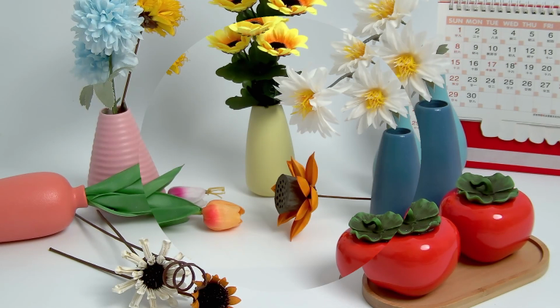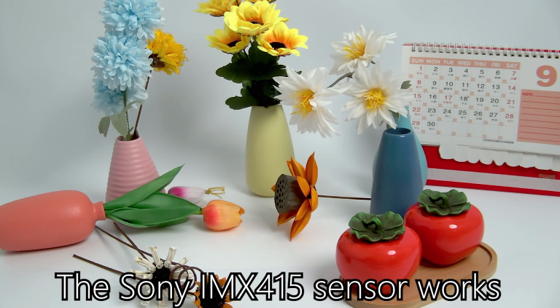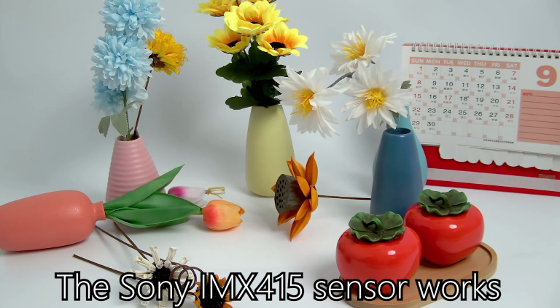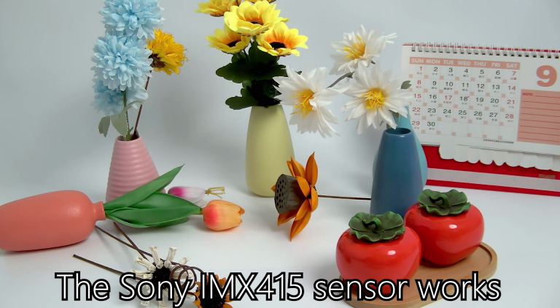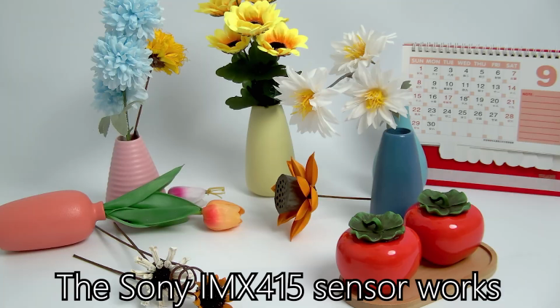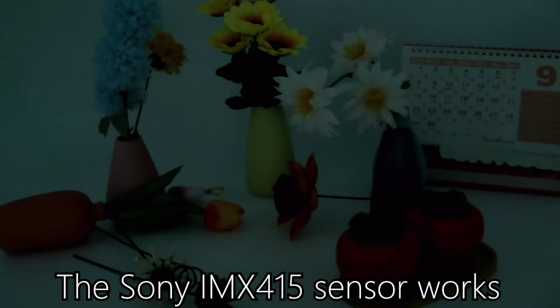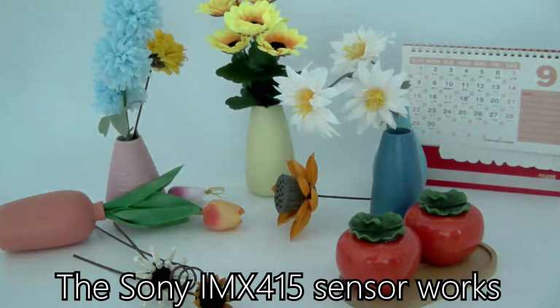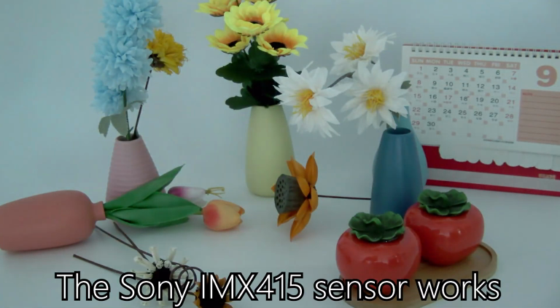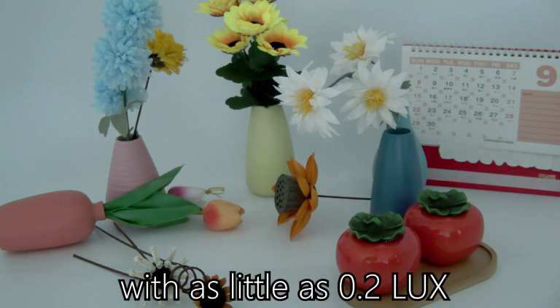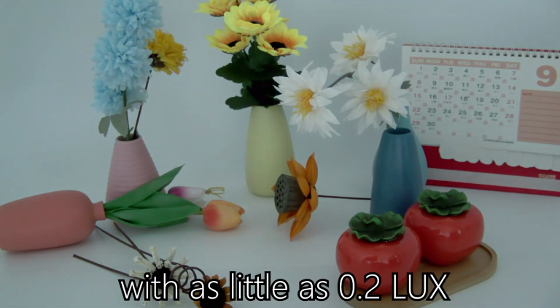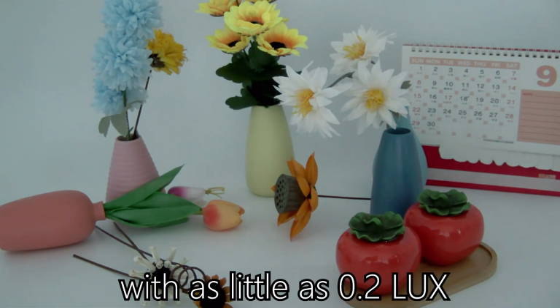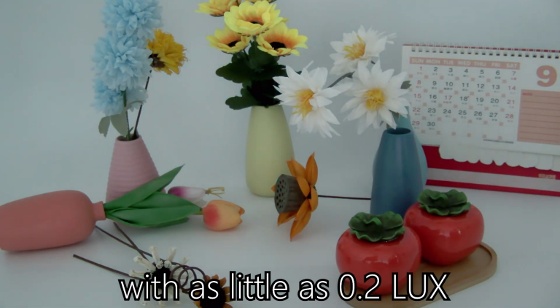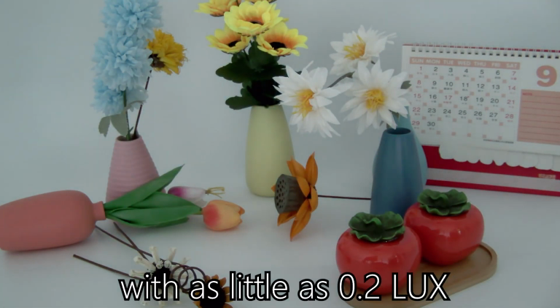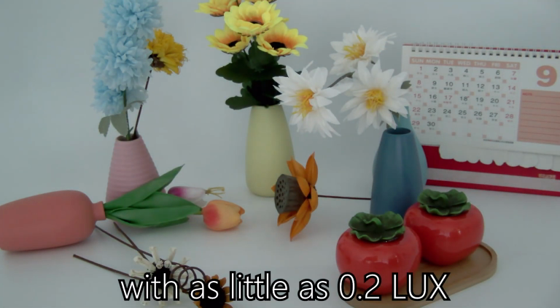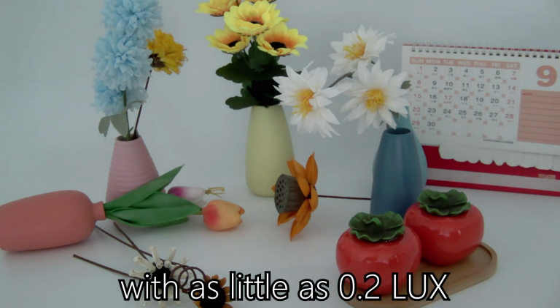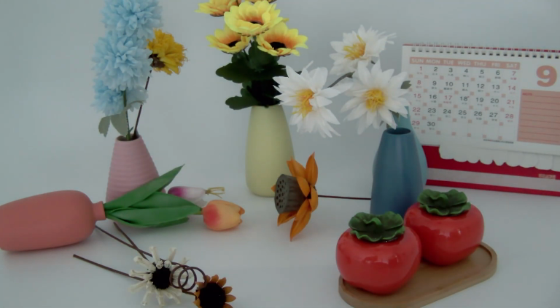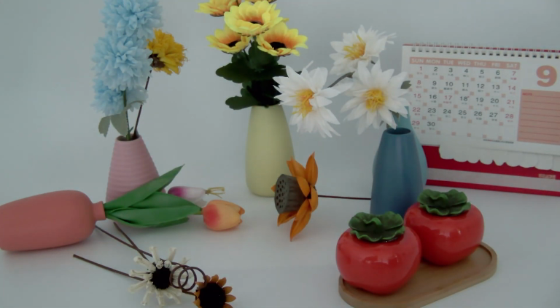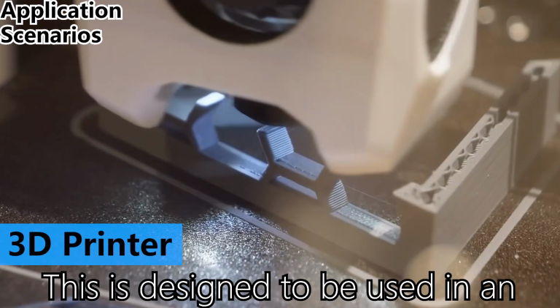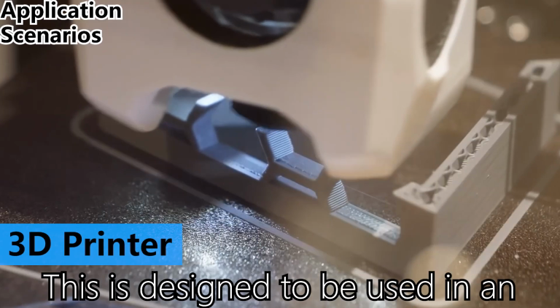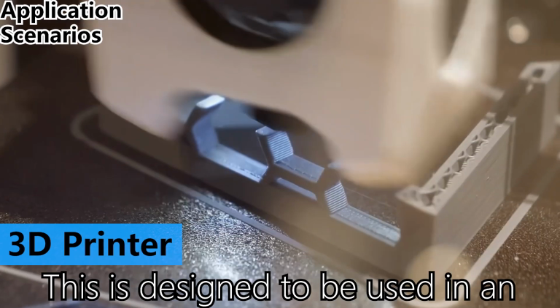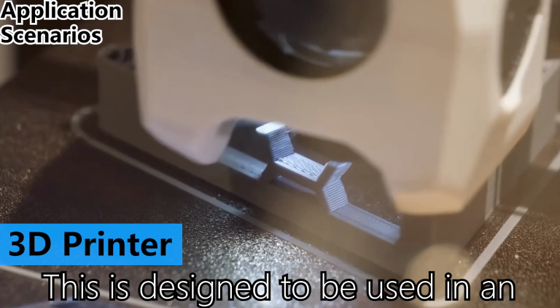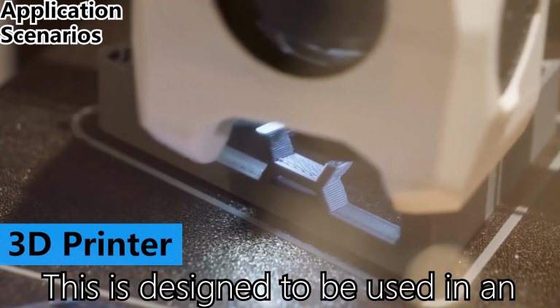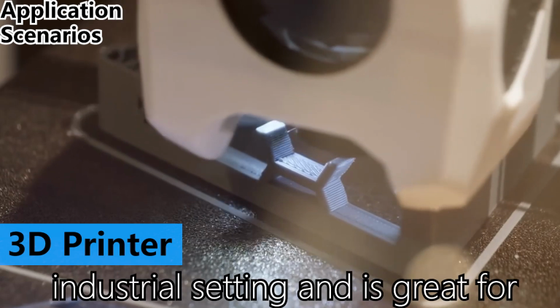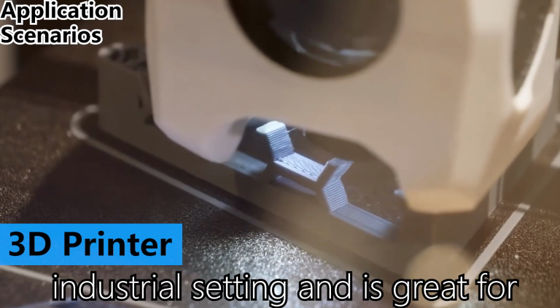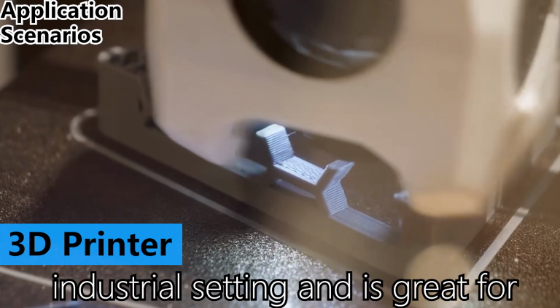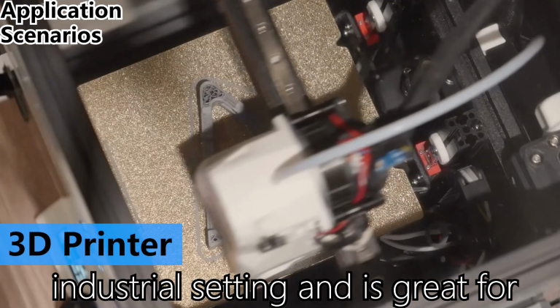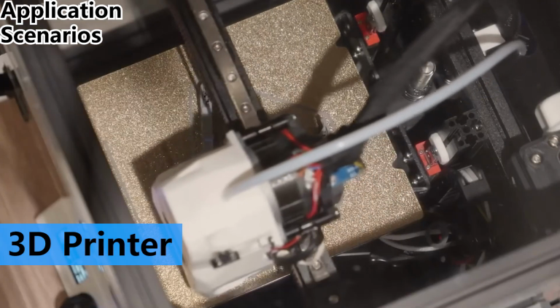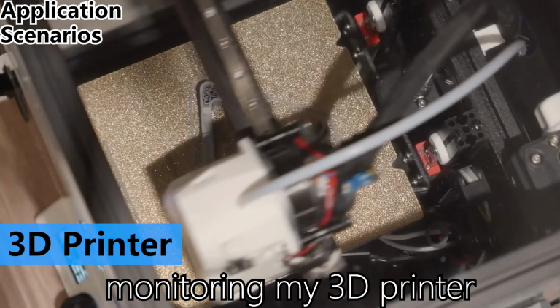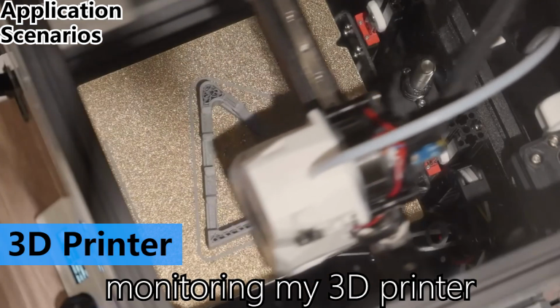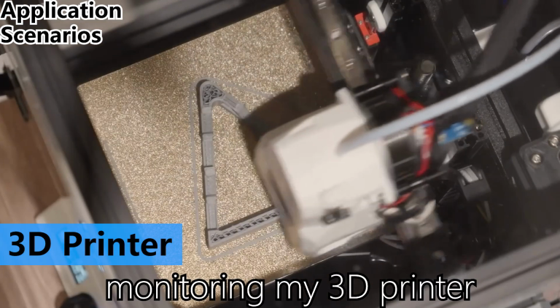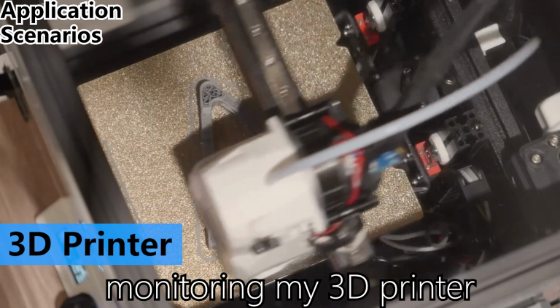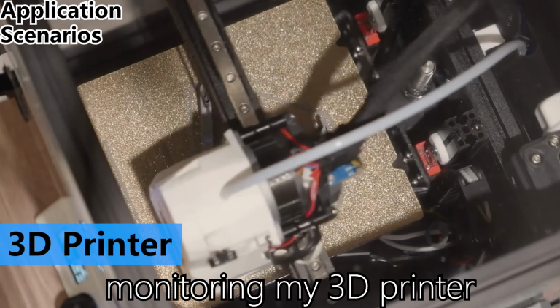The Sony IMX415 sensor works with as little as 0.2 lux. This is designed to be used in an industrial setting and is great for monitoring my 3D printer.